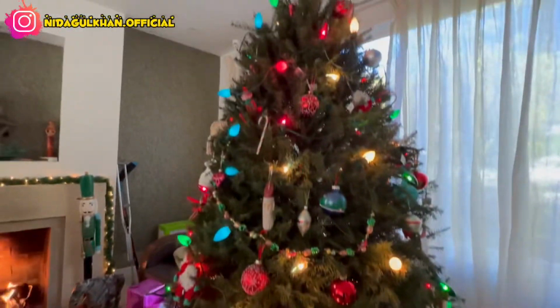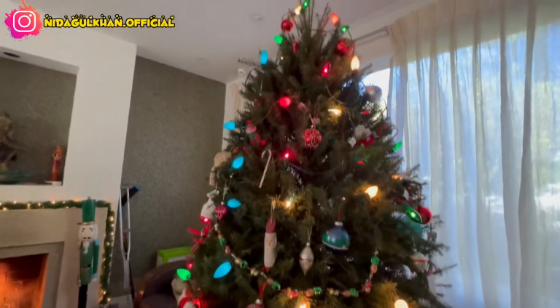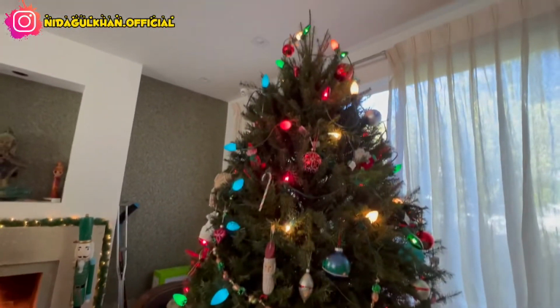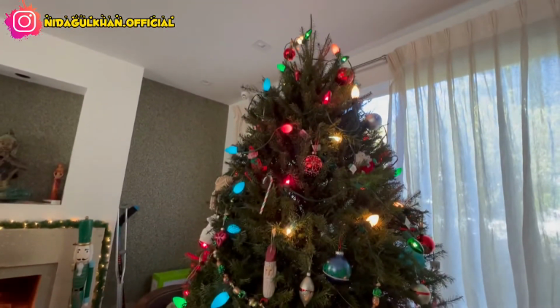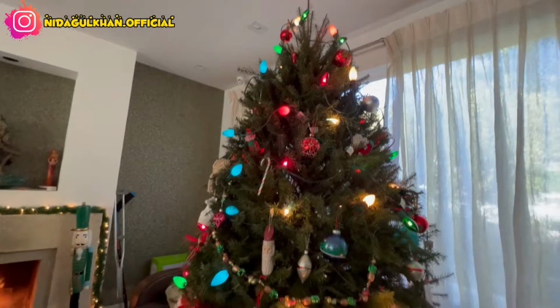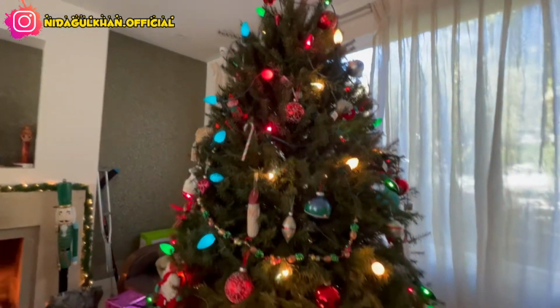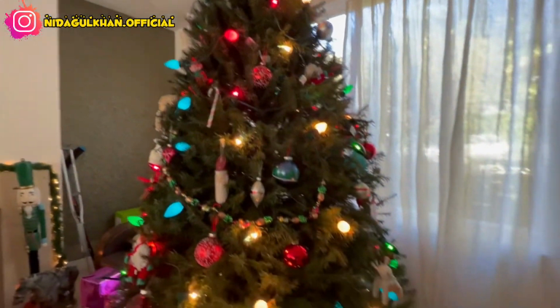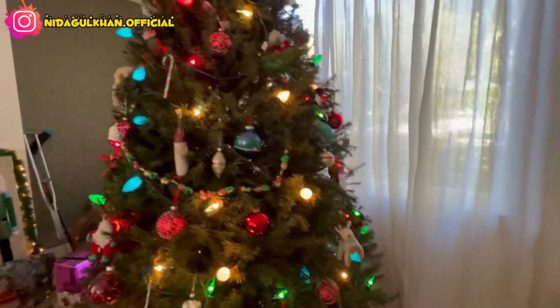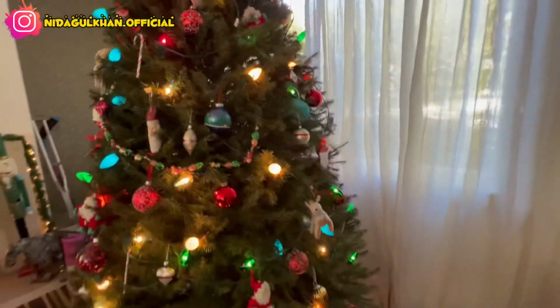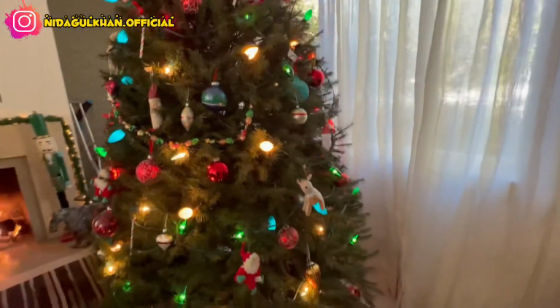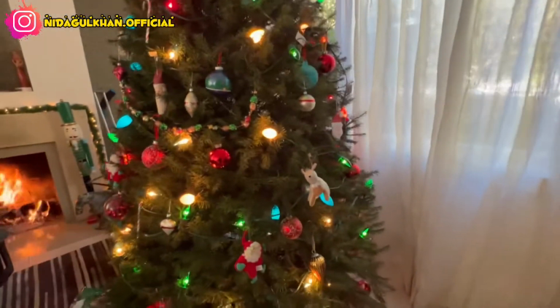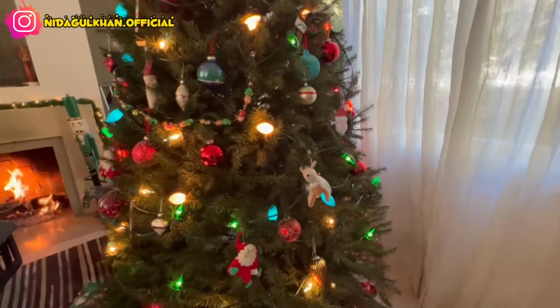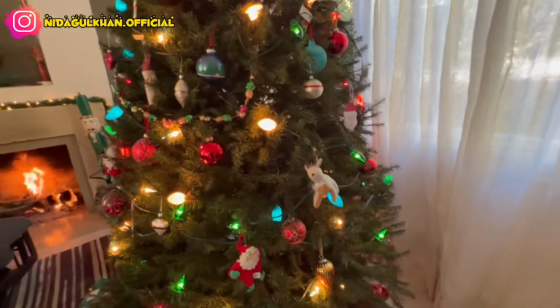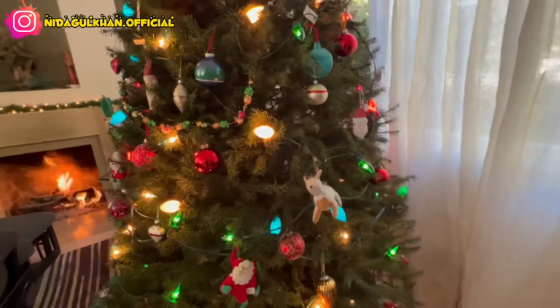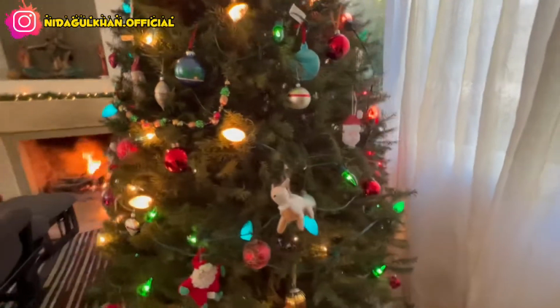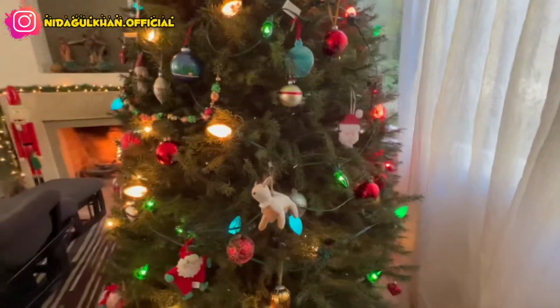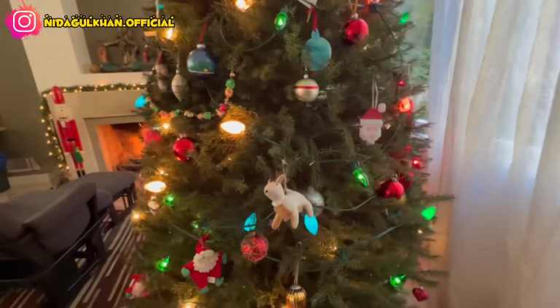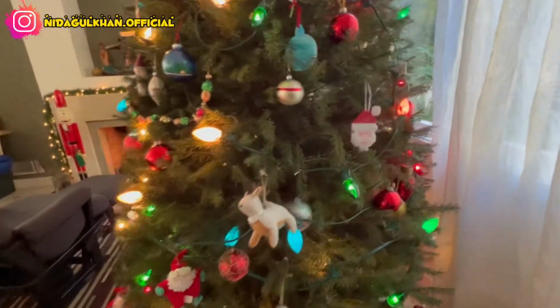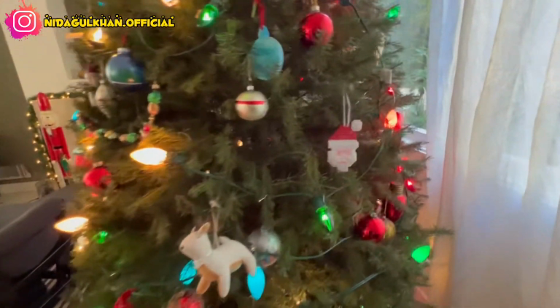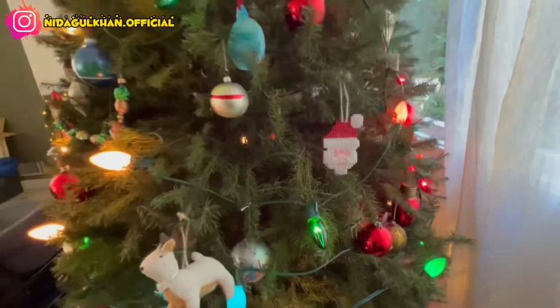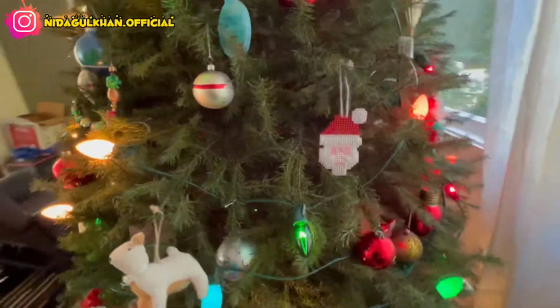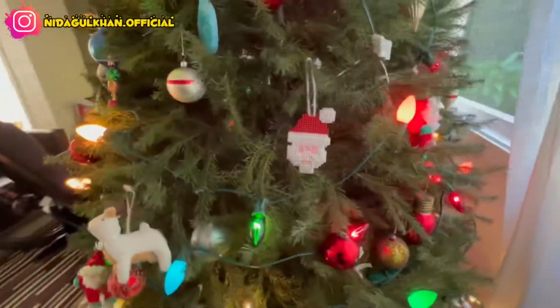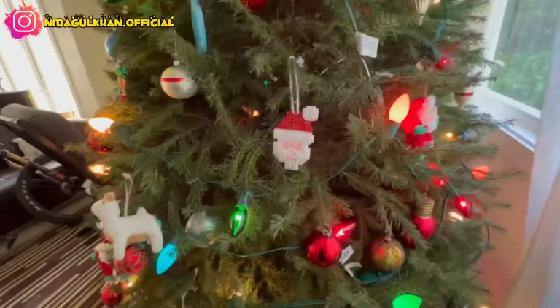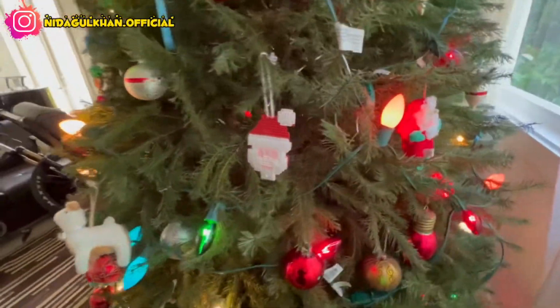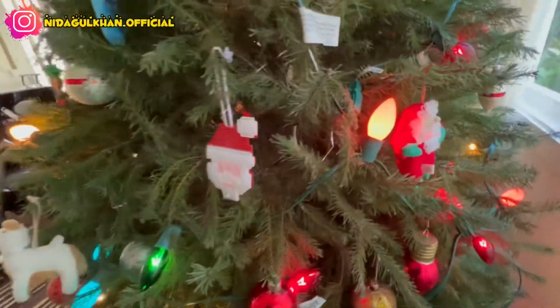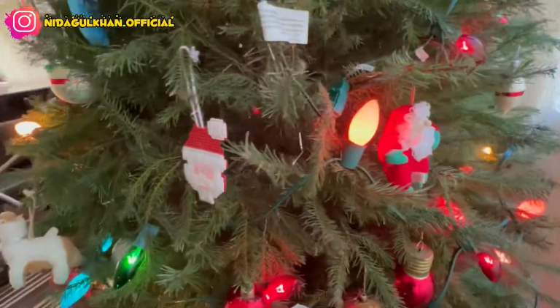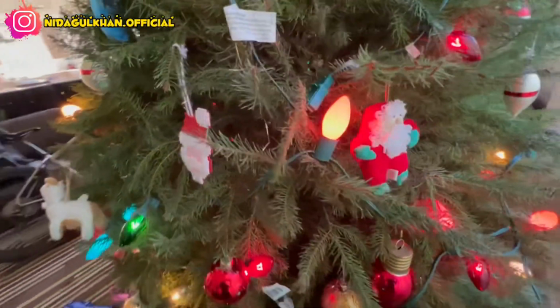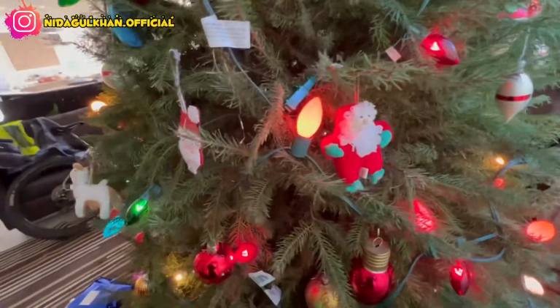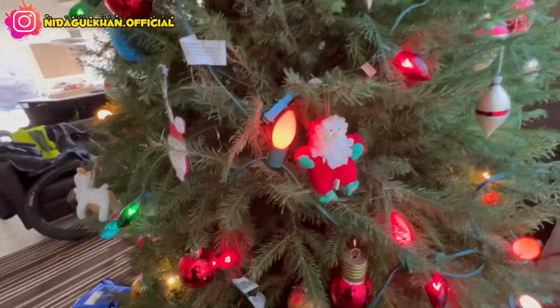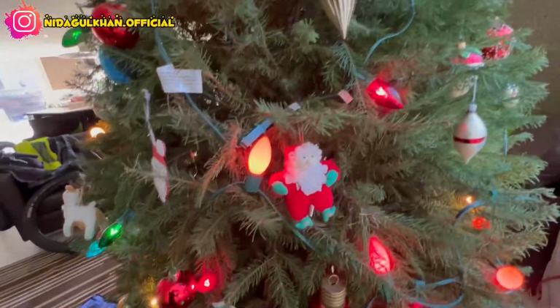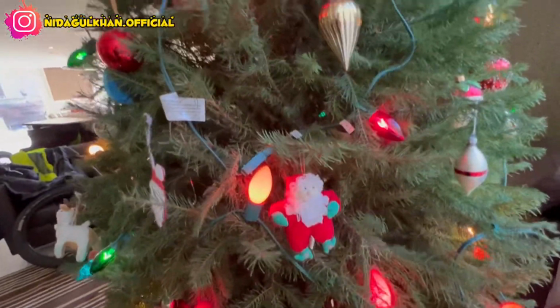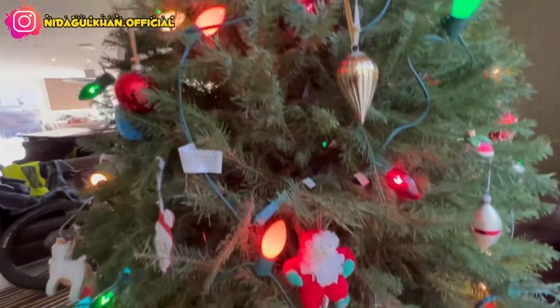I am really happy that this time I will celebrate Christmas in America. I hope you will love this tree because it is very beautiful and has a very nice smell.